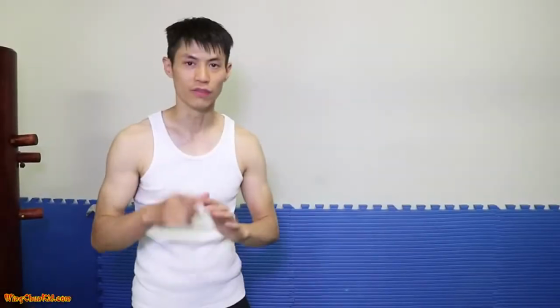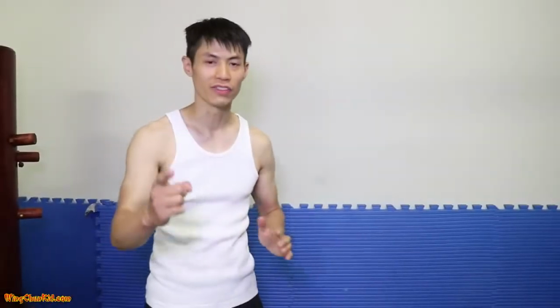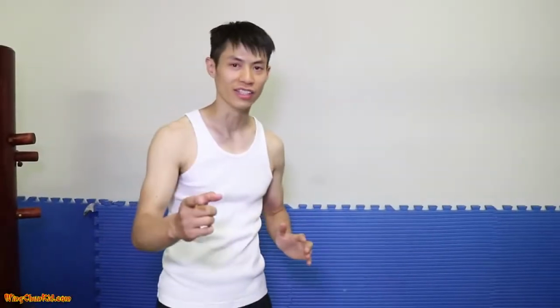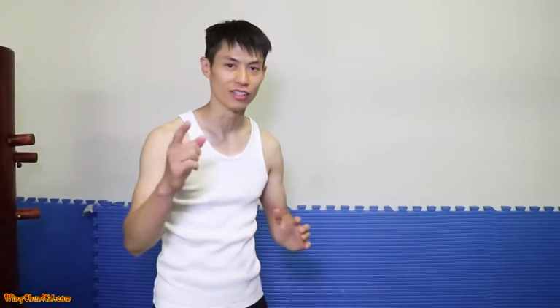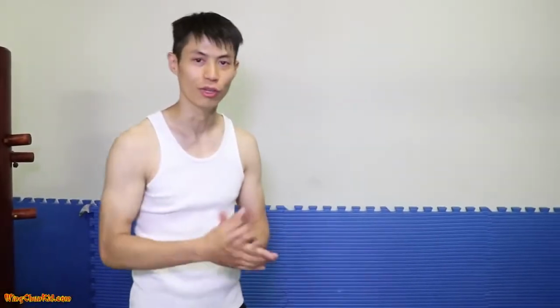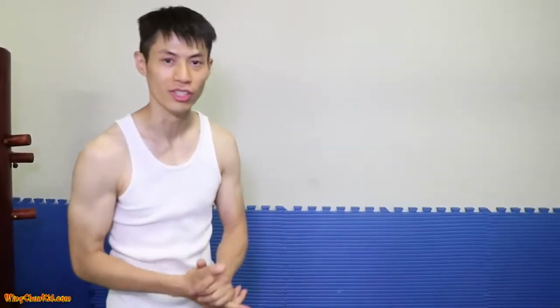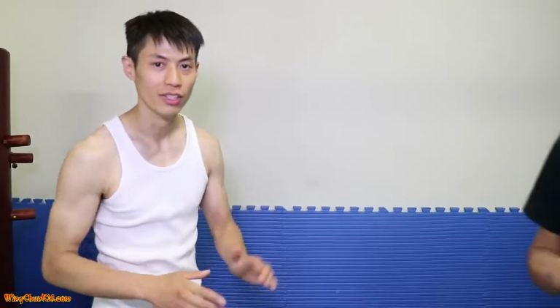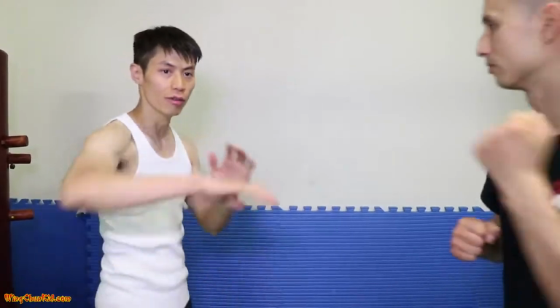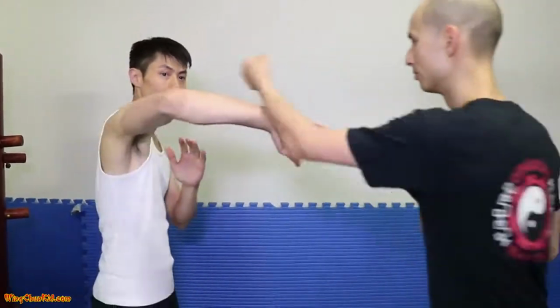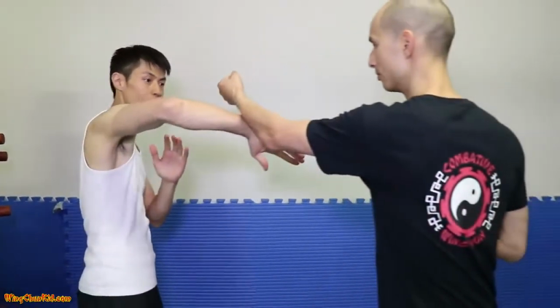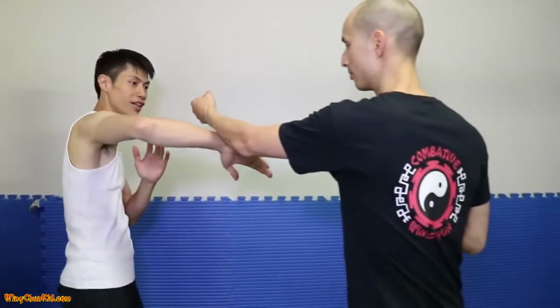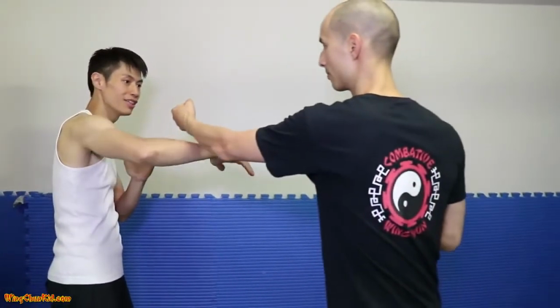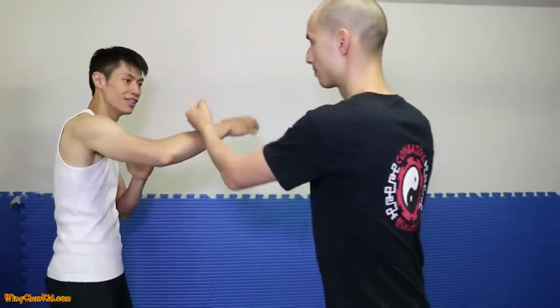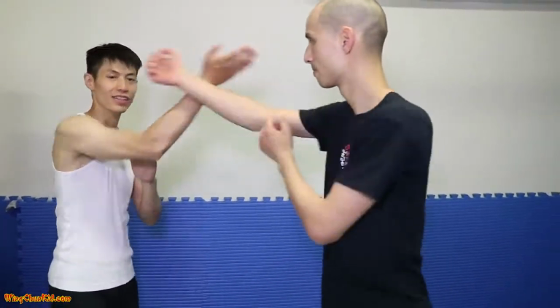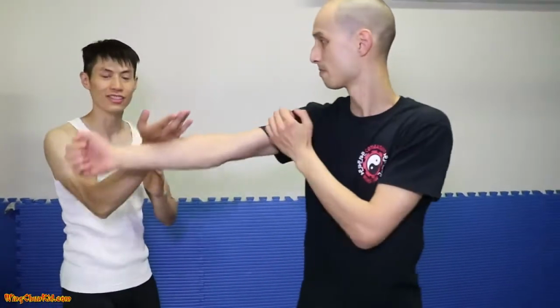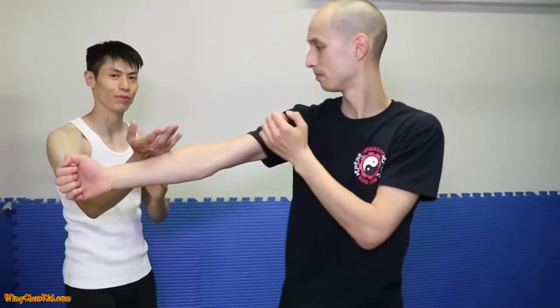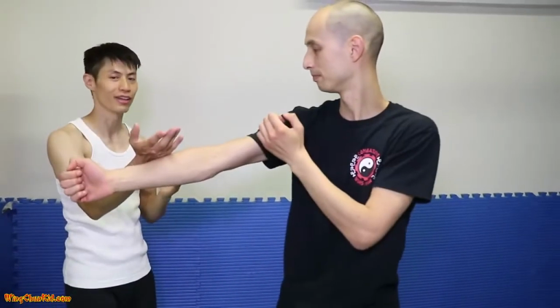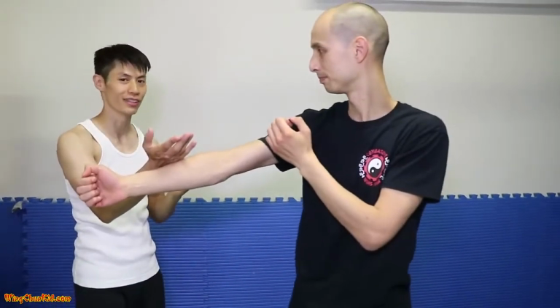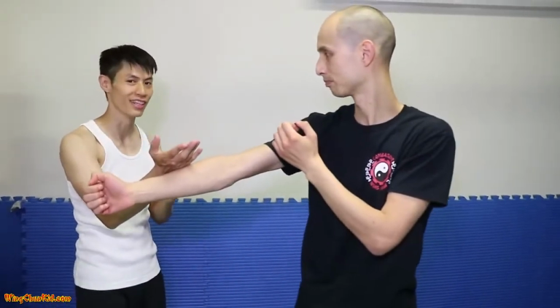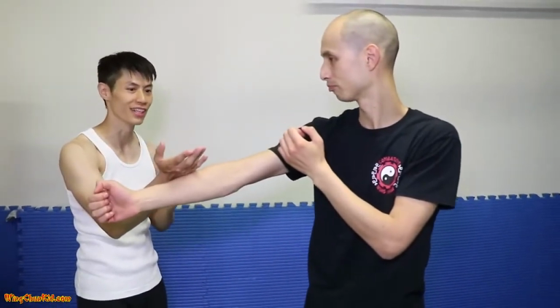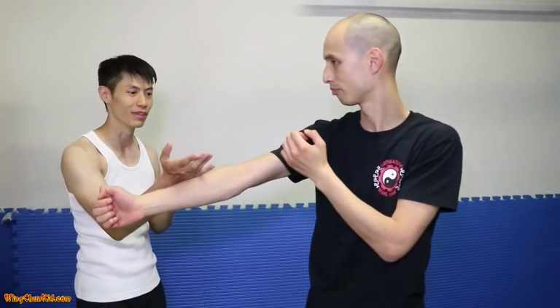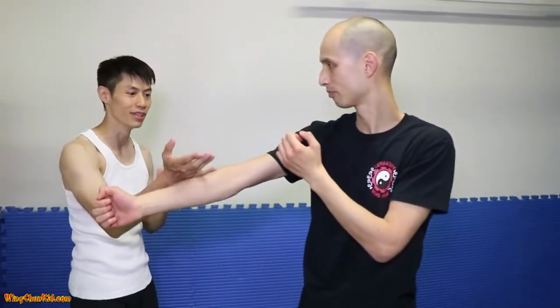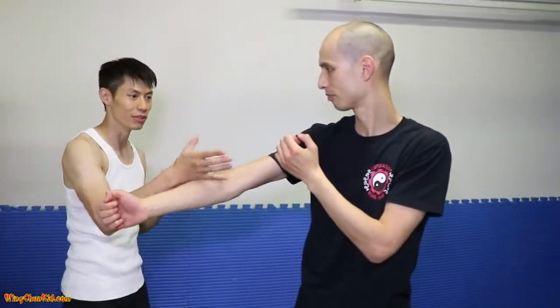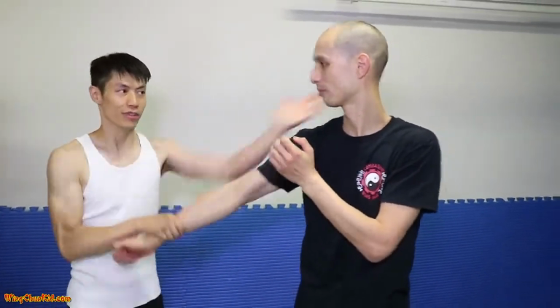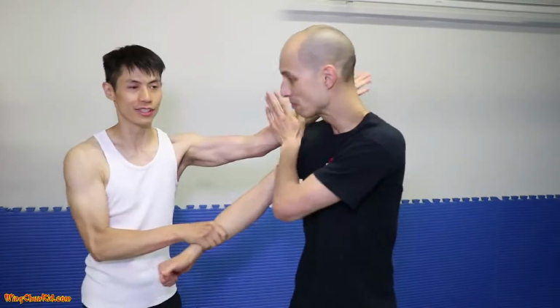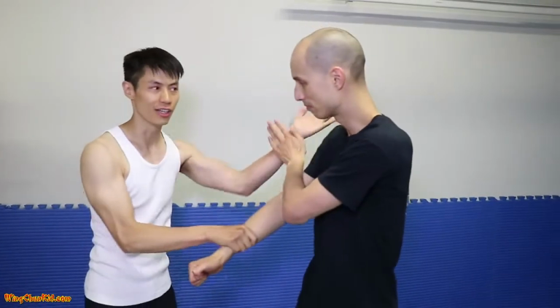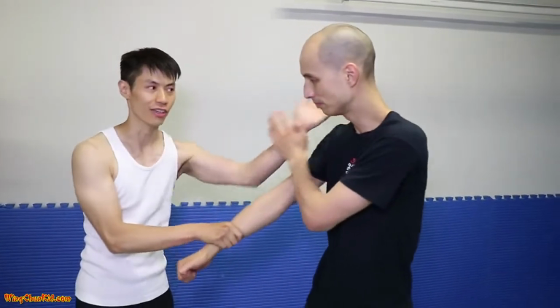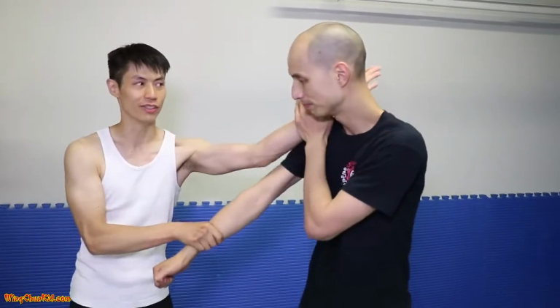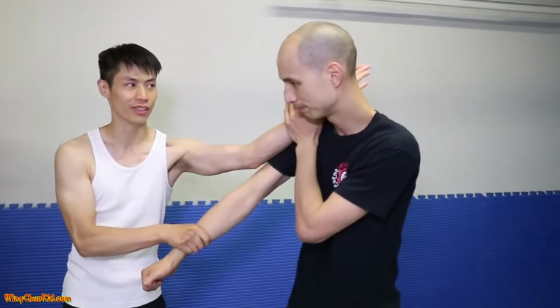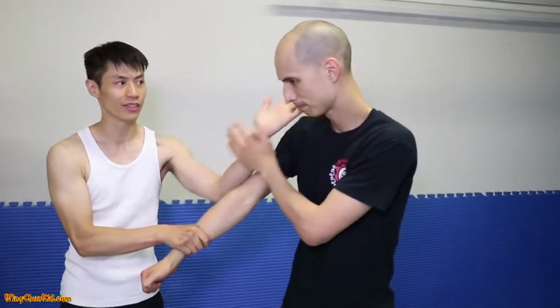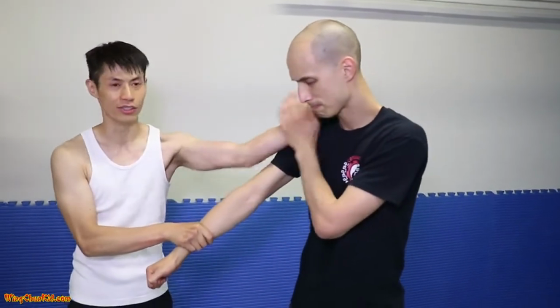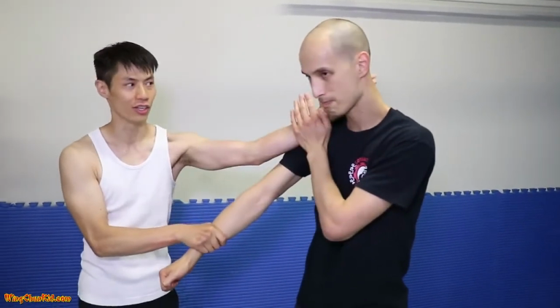Here are the five techniques. First, low motion. These are blocking — it's not a technique yet. But from here, we do this — right to the neck or to the jaw.